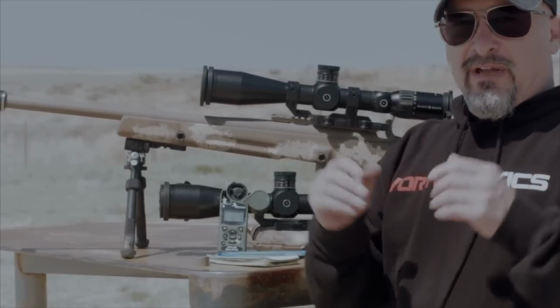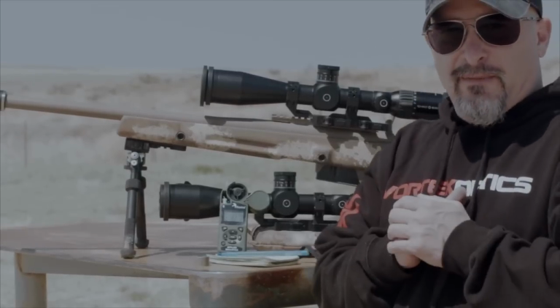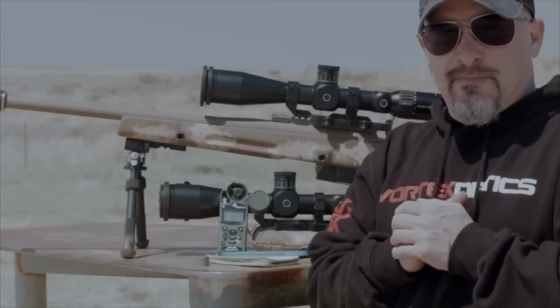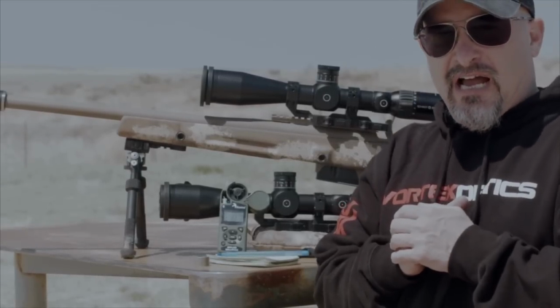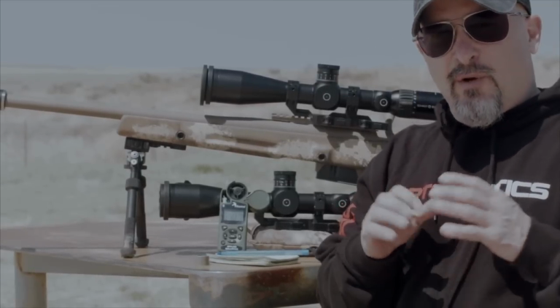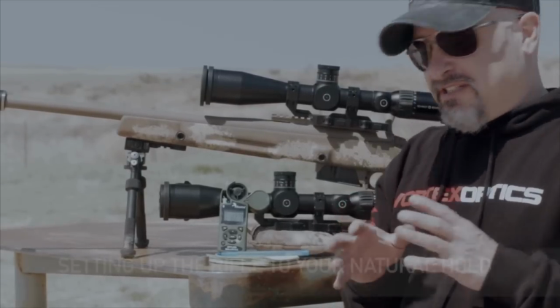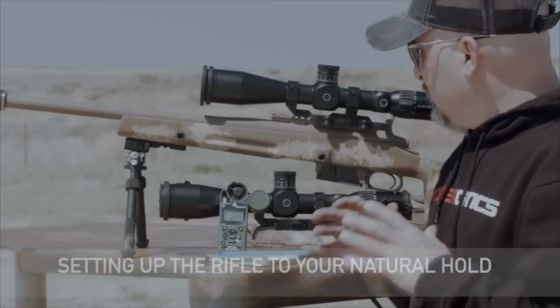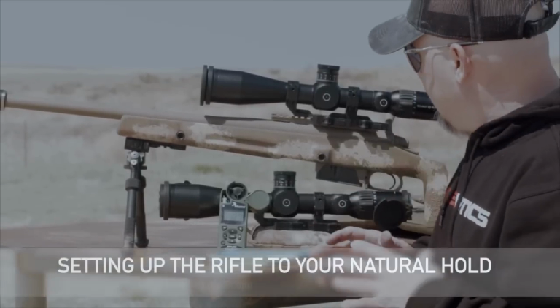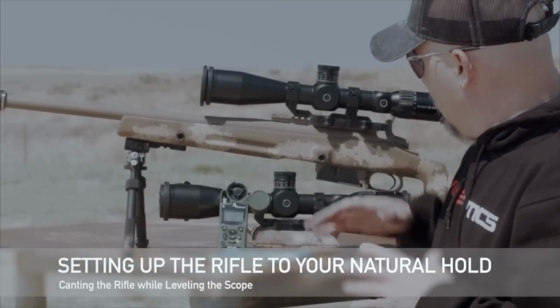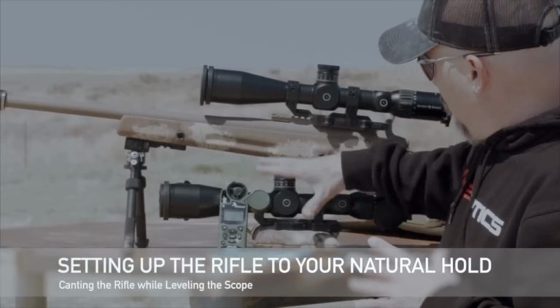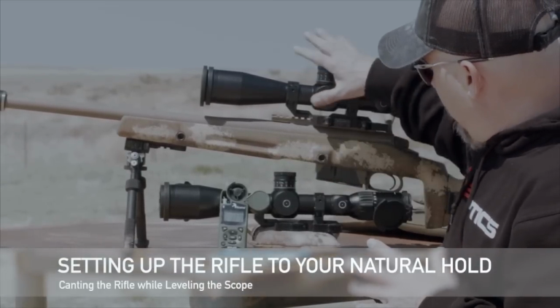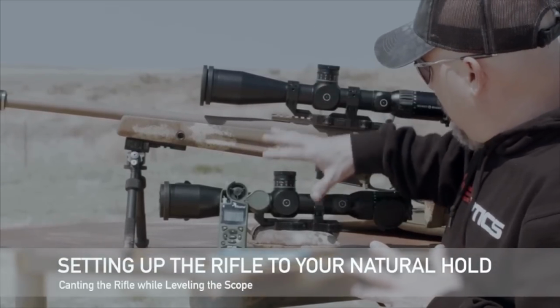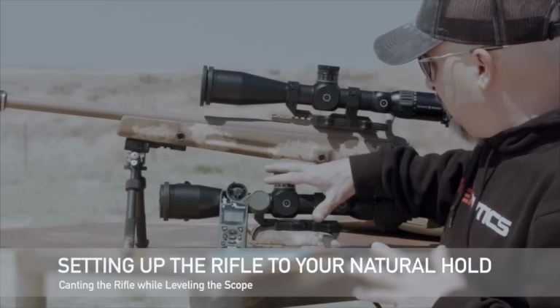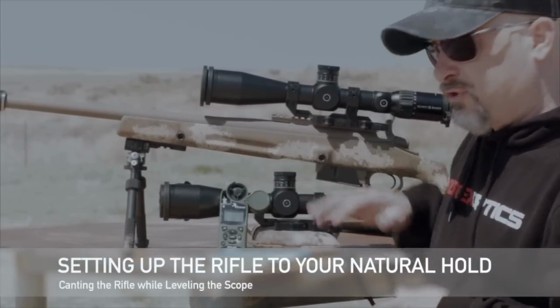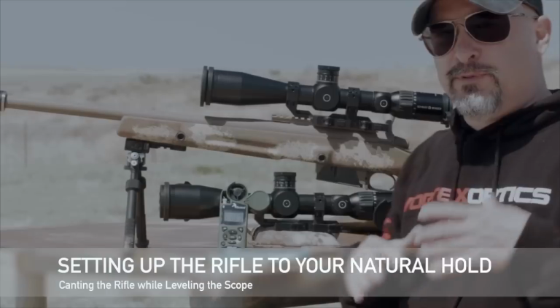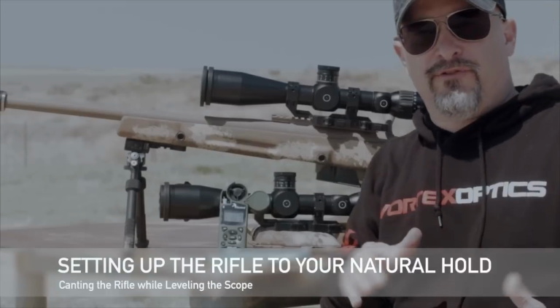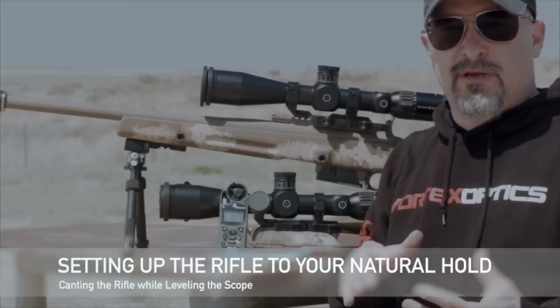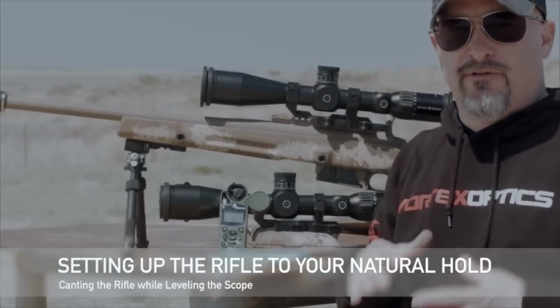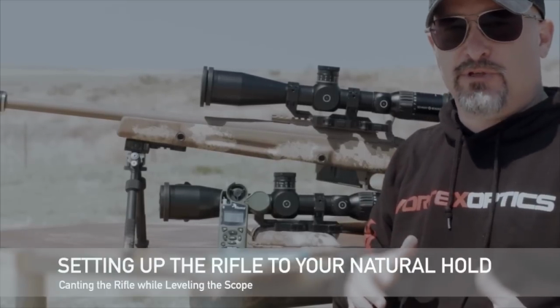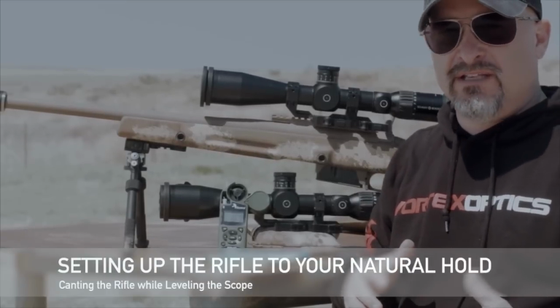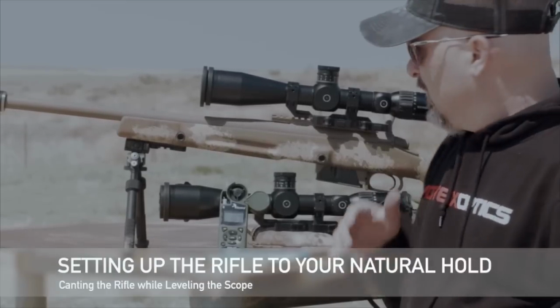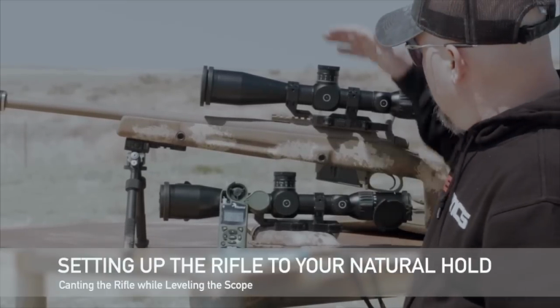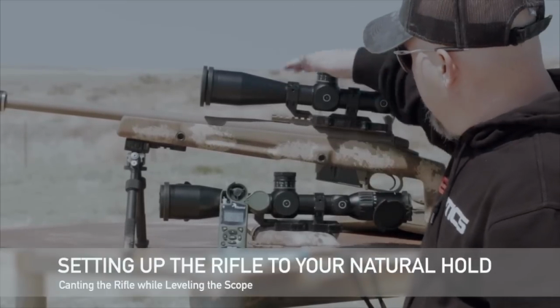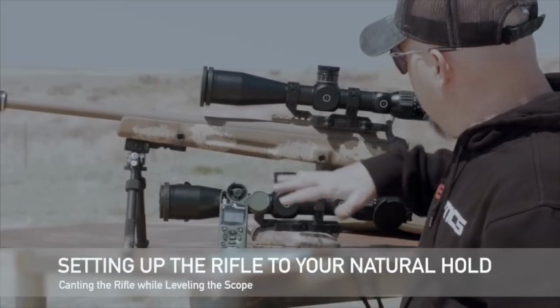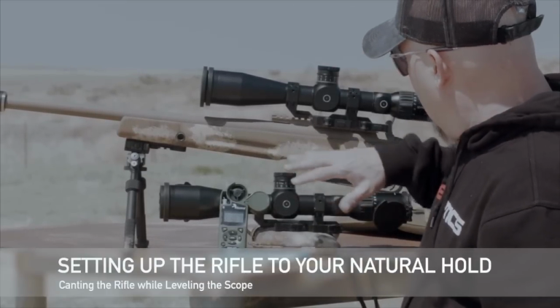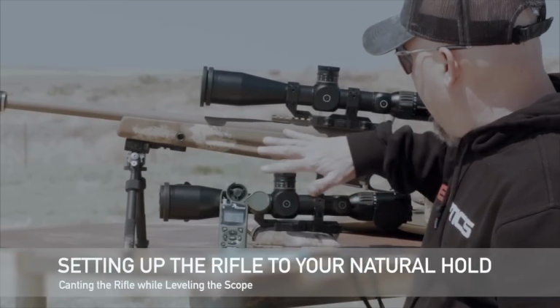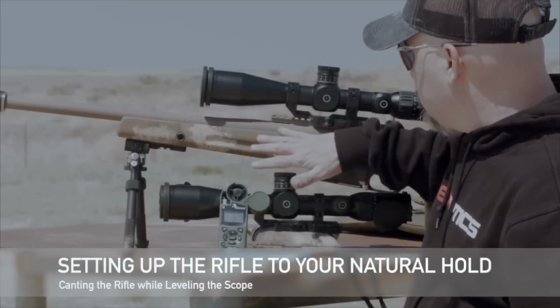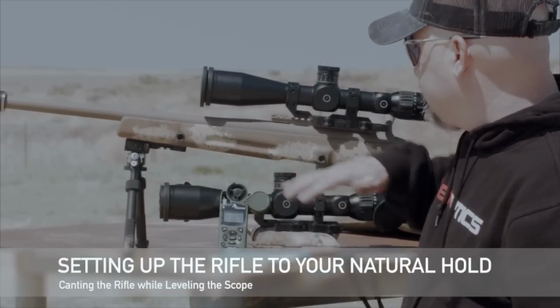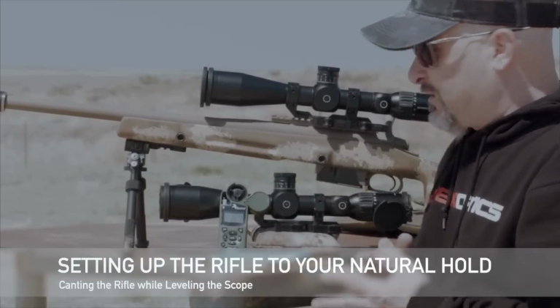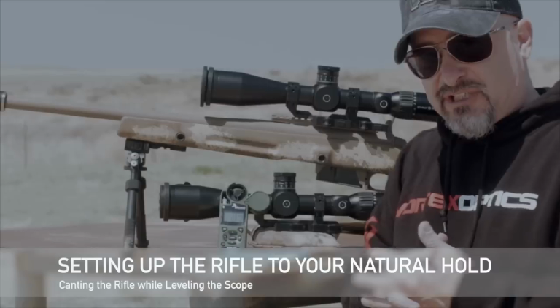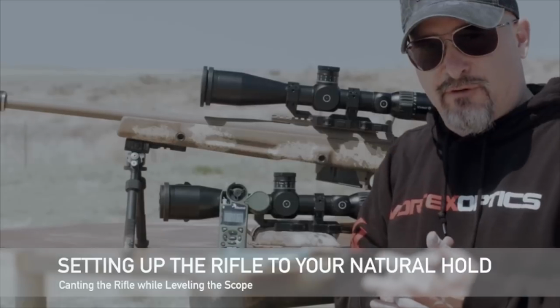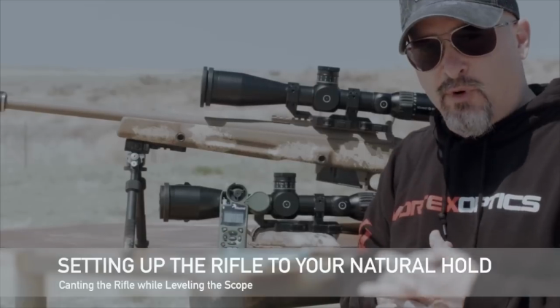Welcome to Sniper Squad. We just did a little test. We set up two identical scopes, both Schmidt and Bender 3-20s — a mil-mil on a Spartan Tactical 6.5 Creedmoor.